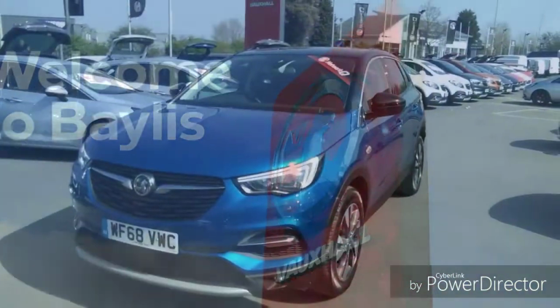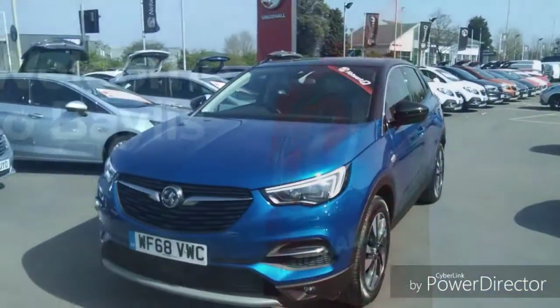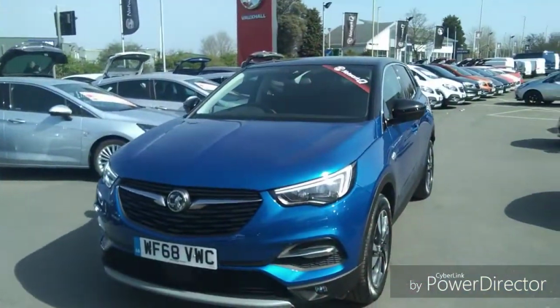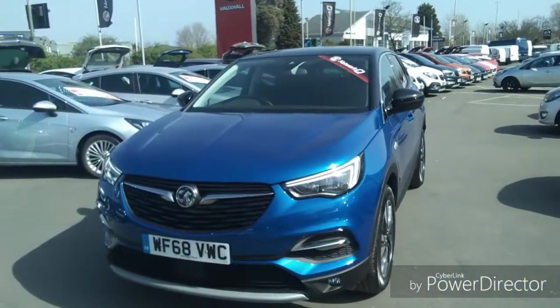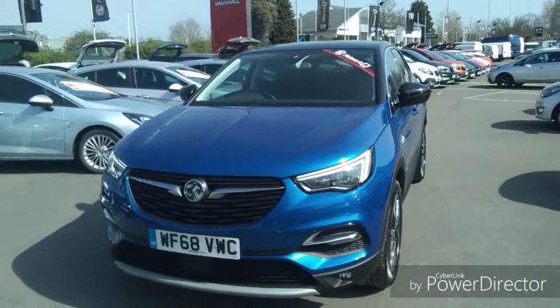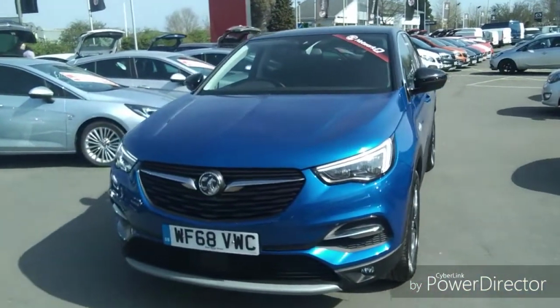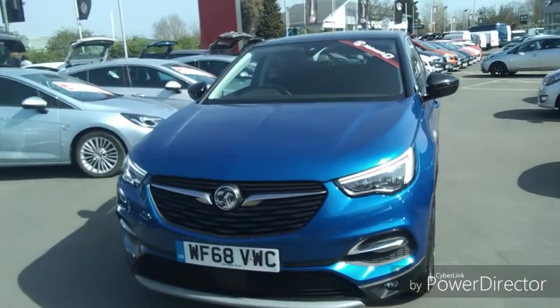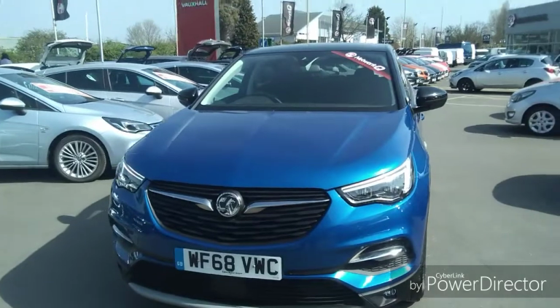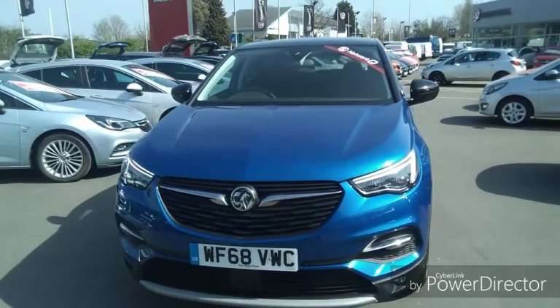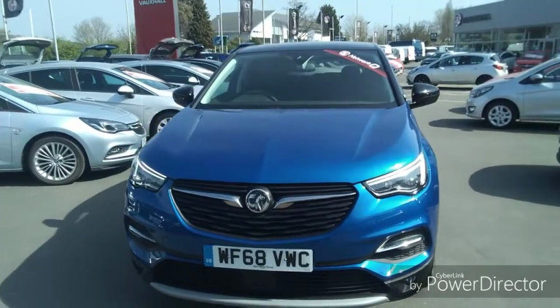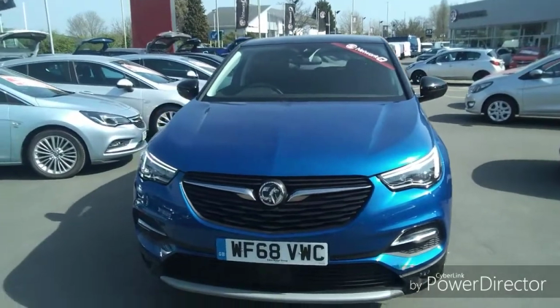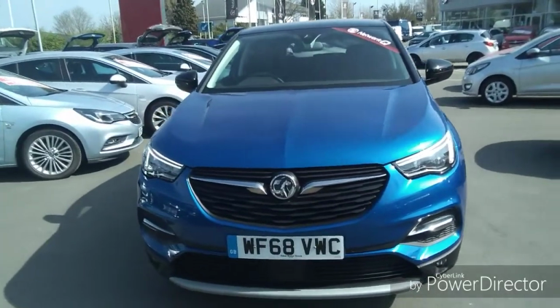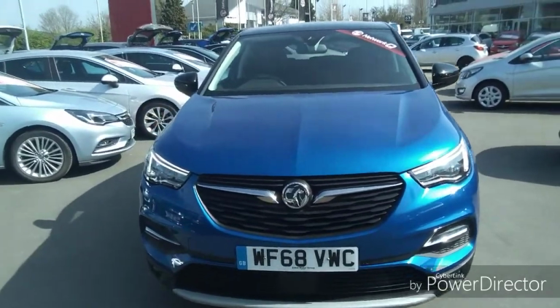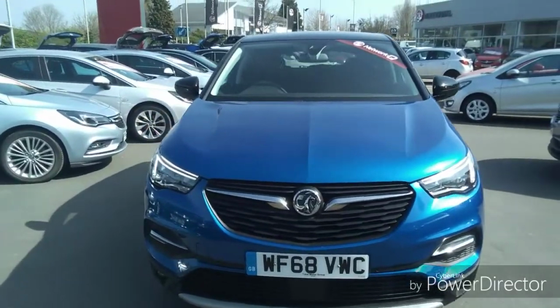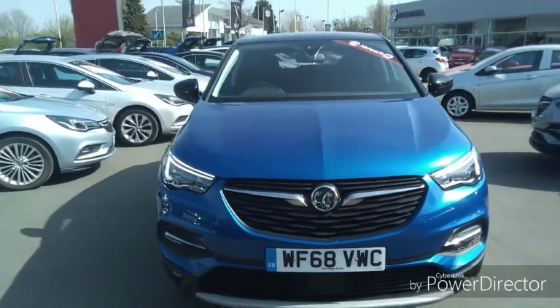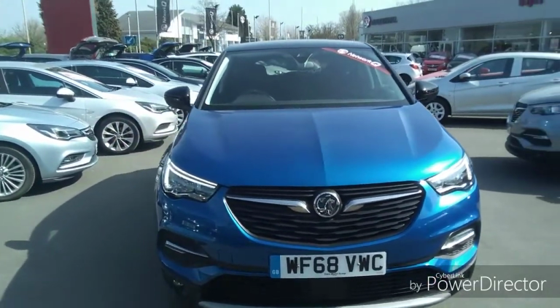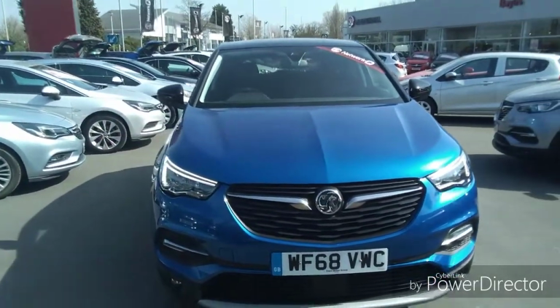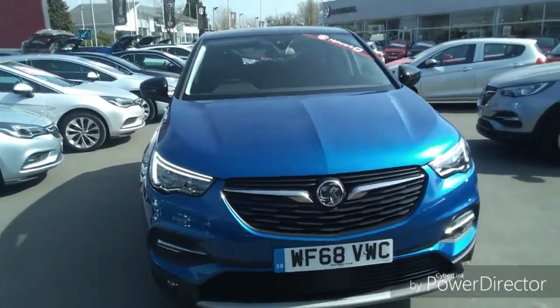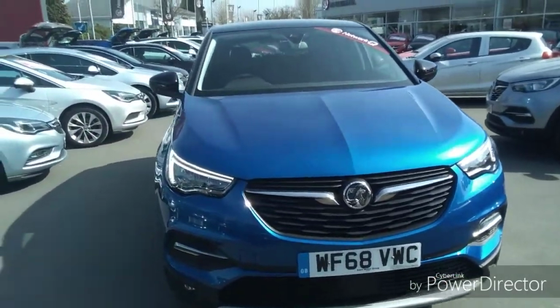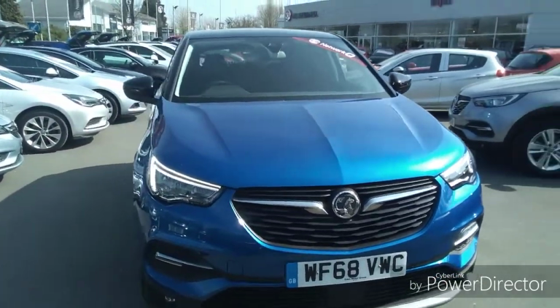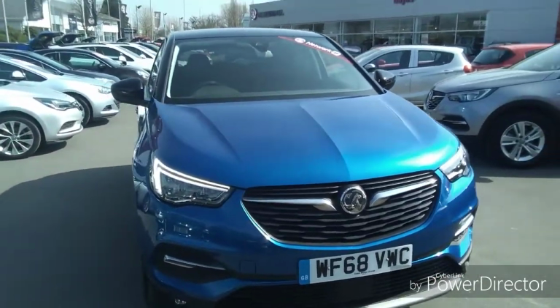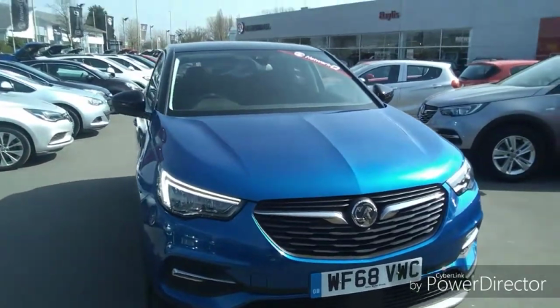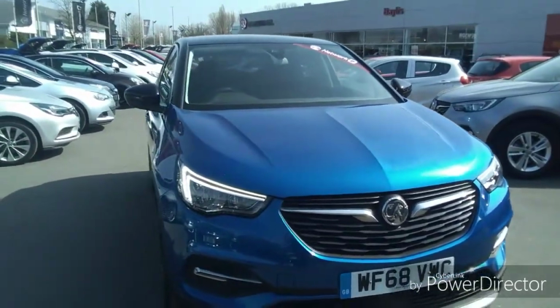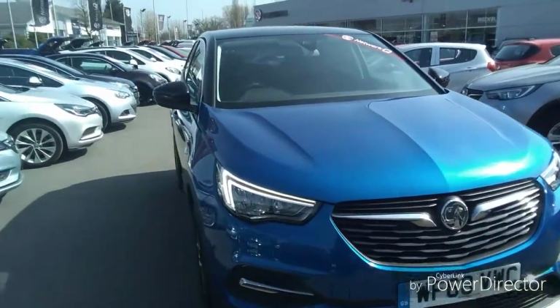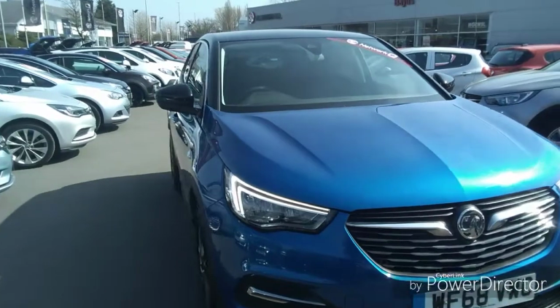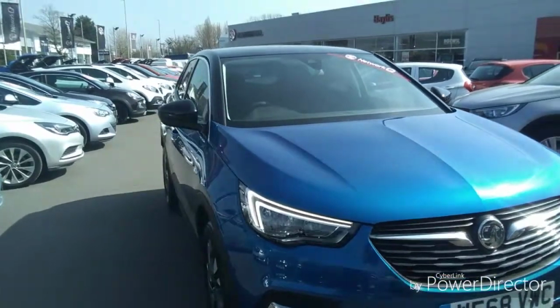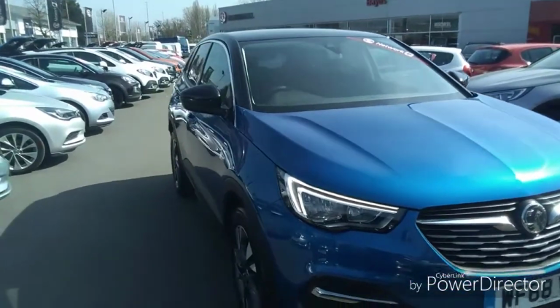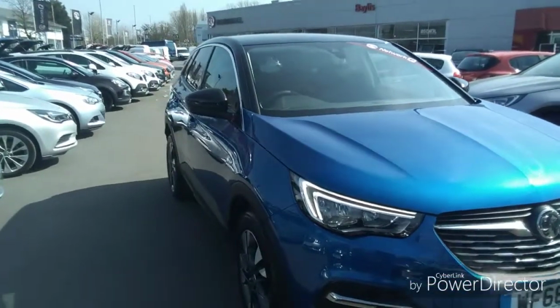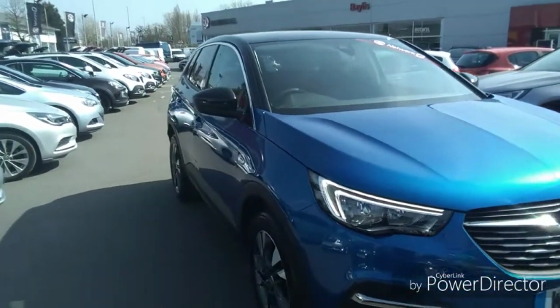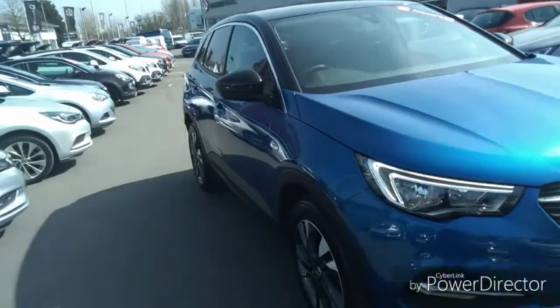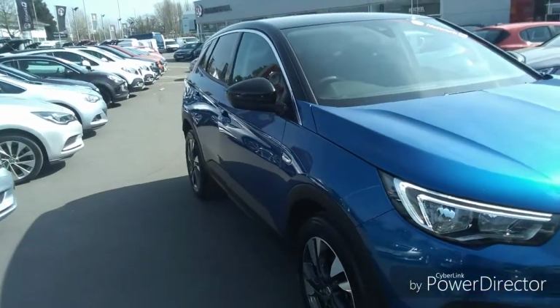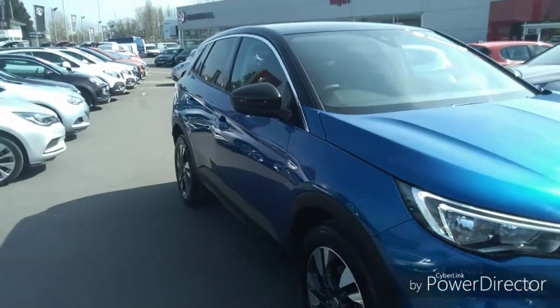Welcome to Bayless Vauxhall. Here we have a Vauxhall Grandland X finished in blue. As you can see it's on a 68 plate and it's done approximately 4,200 miles.